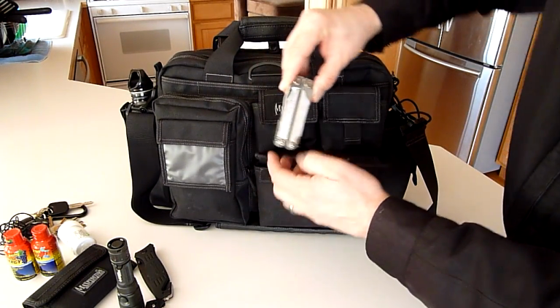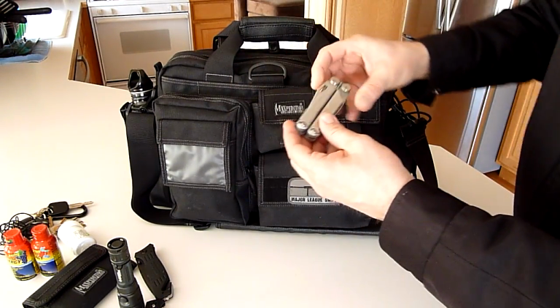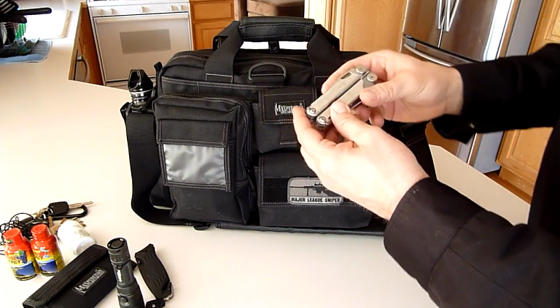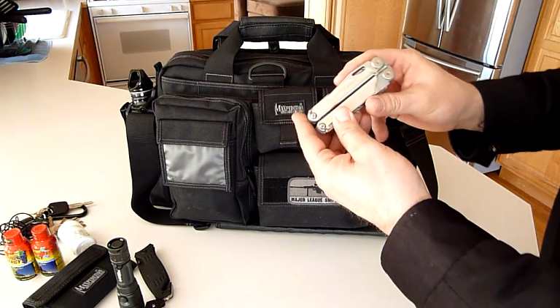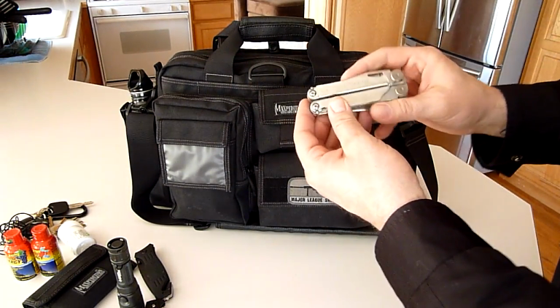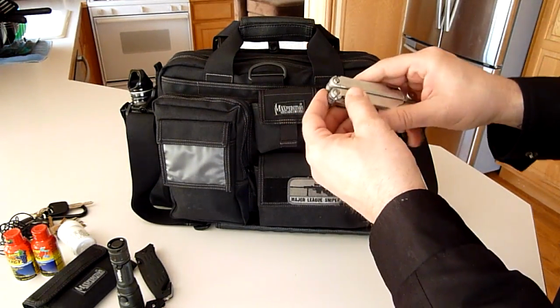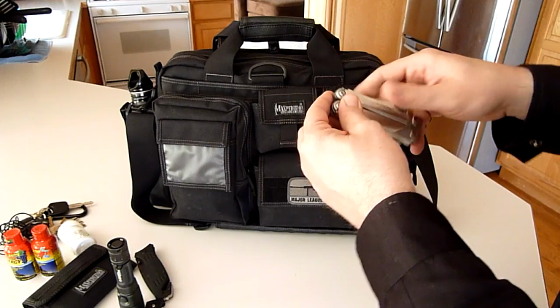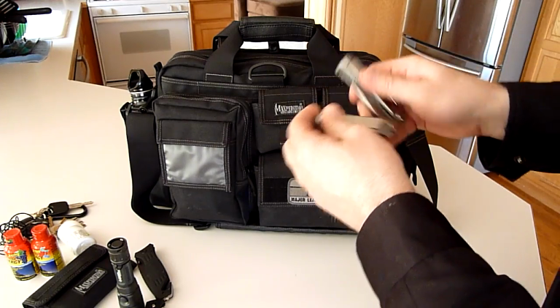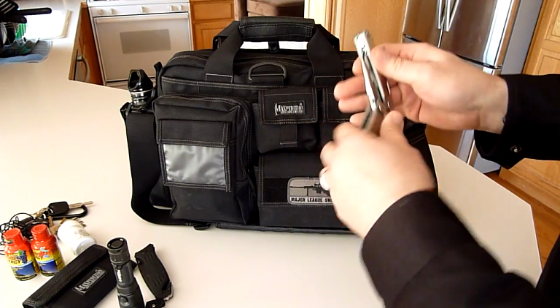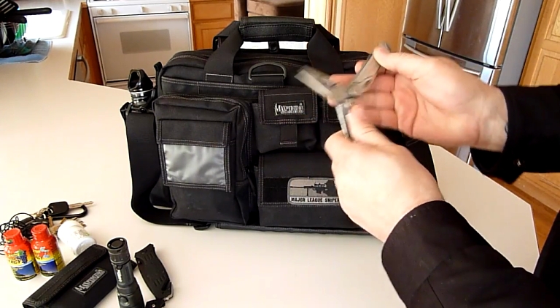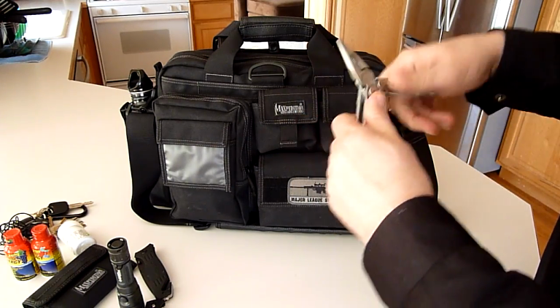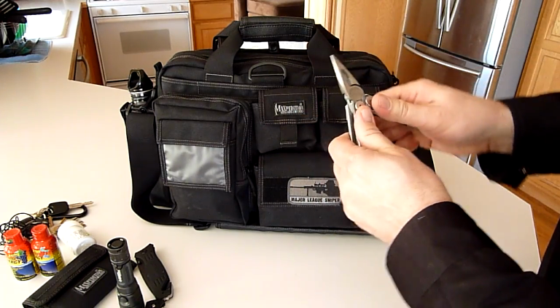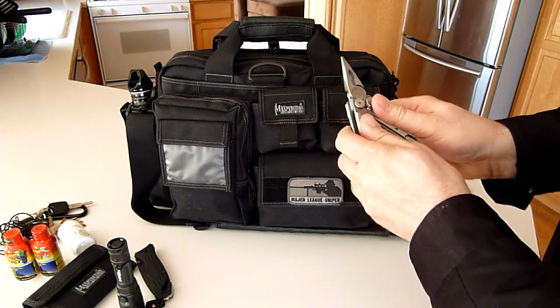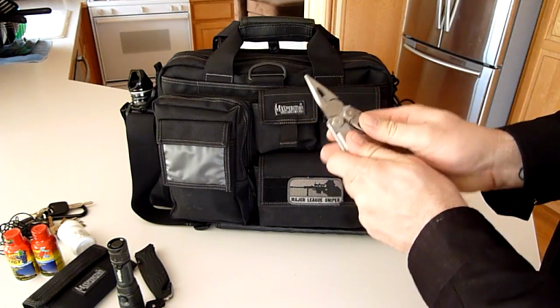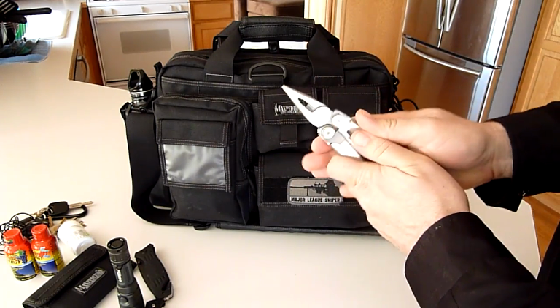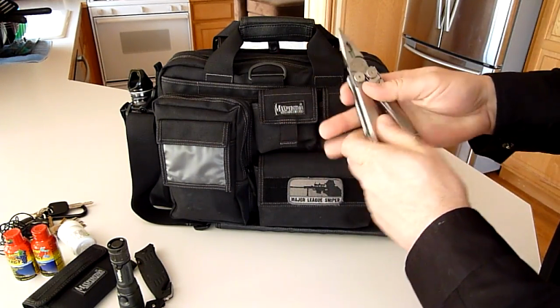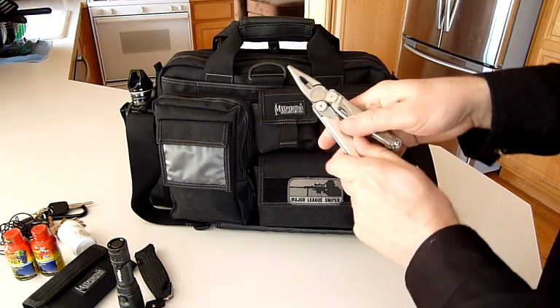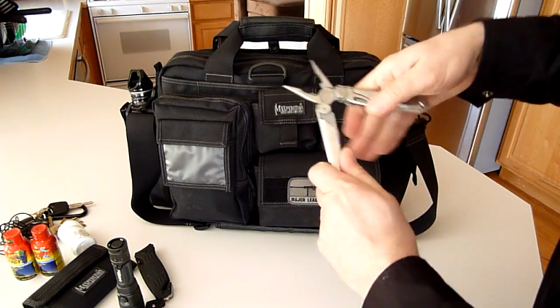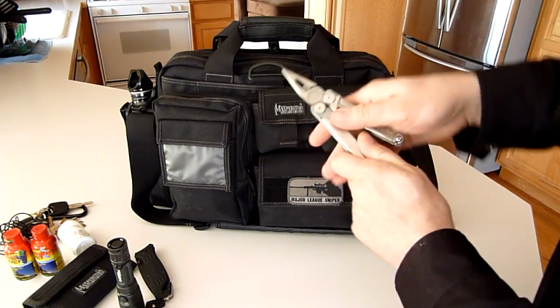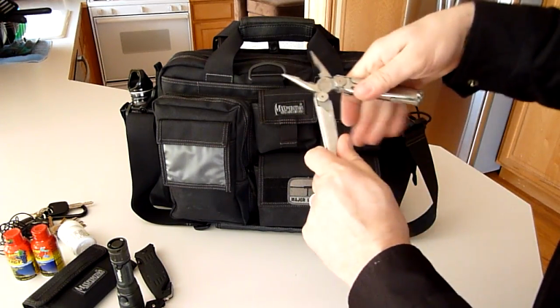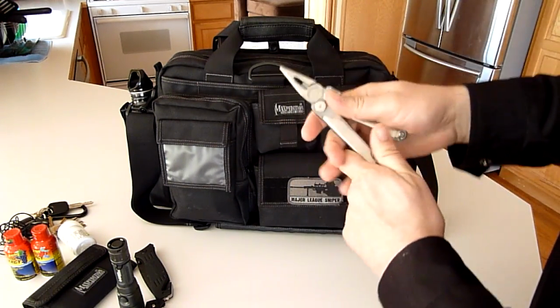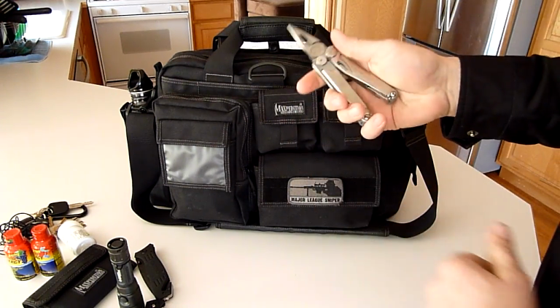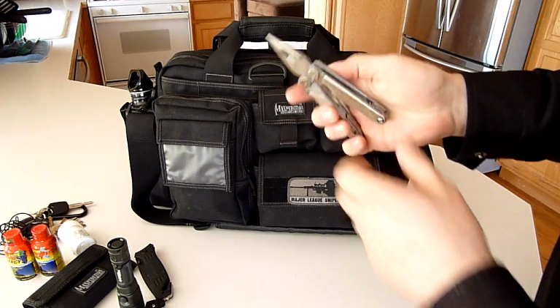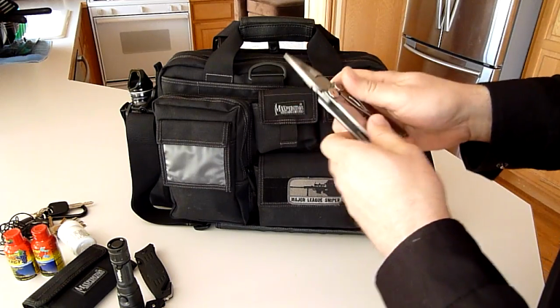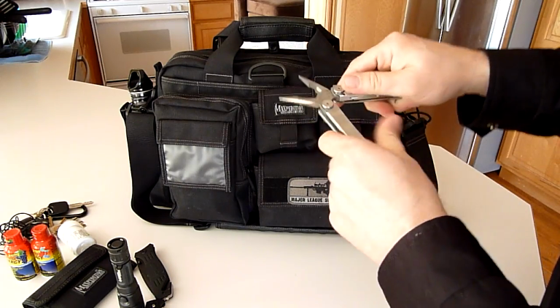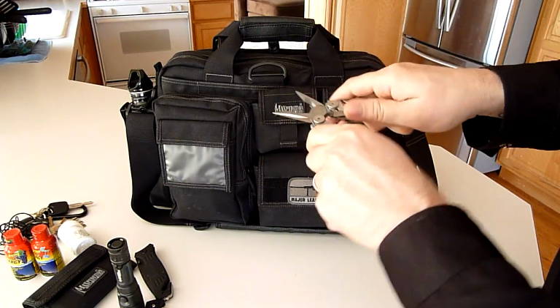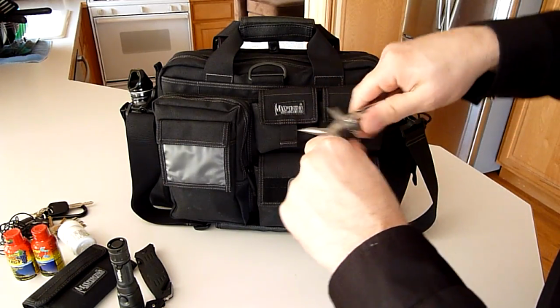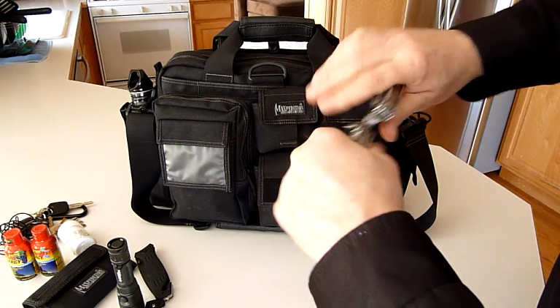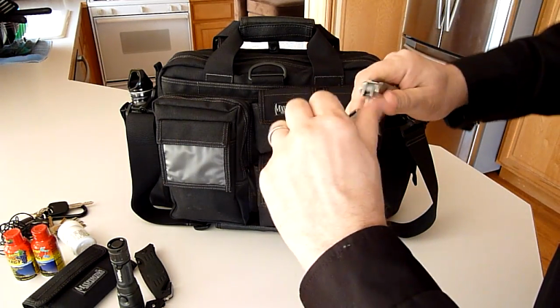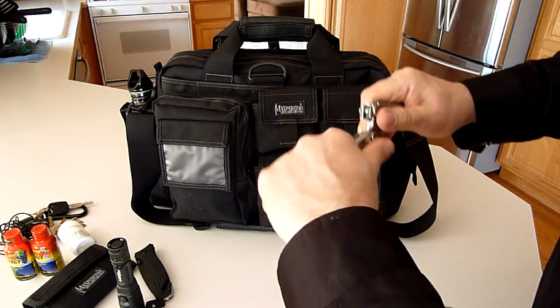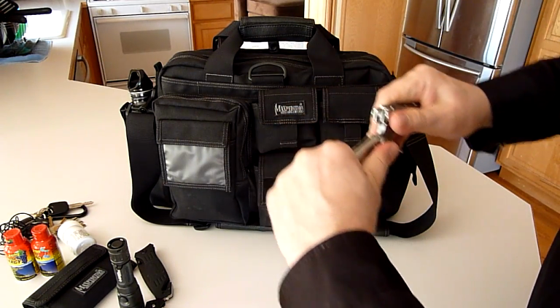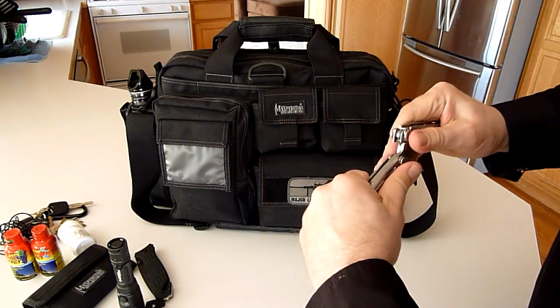I also carry a Leatherman Wave multi-tool. I use this every day for my job — I'm a computer tech, so I have to cut a lot of wires and use a lot of screwdrivers.